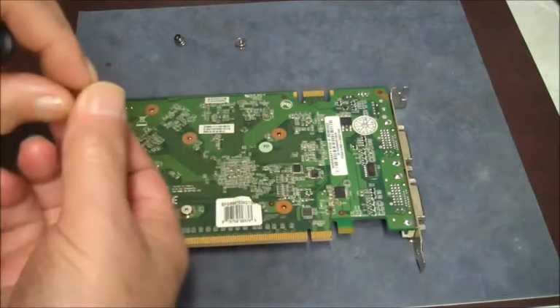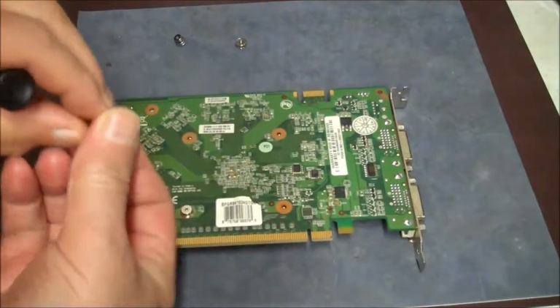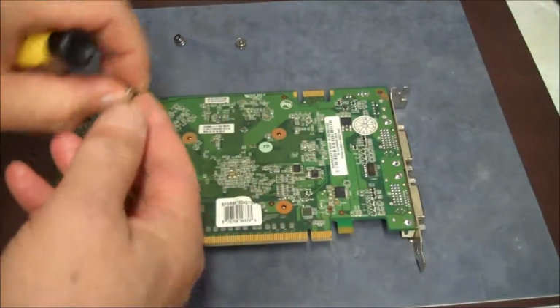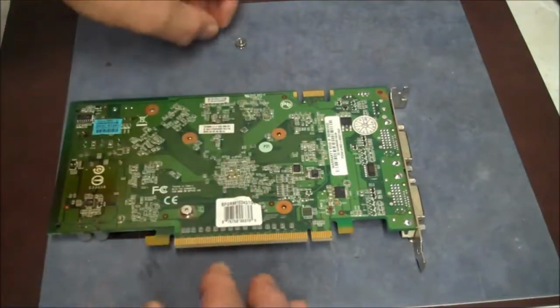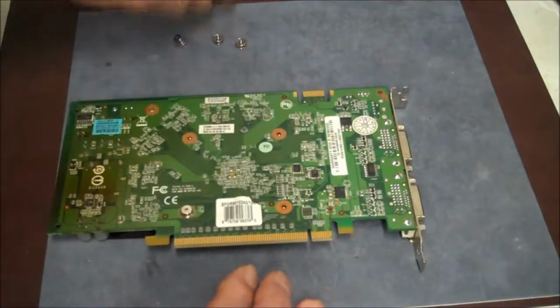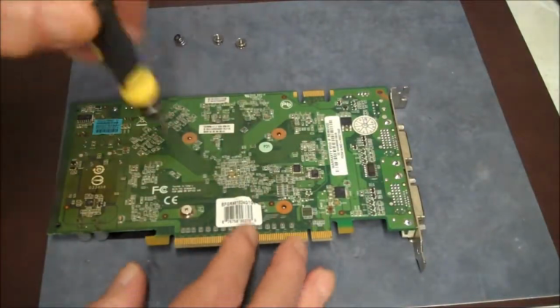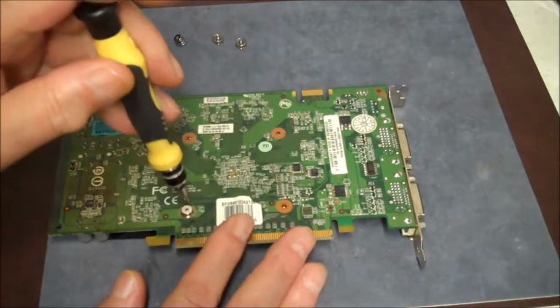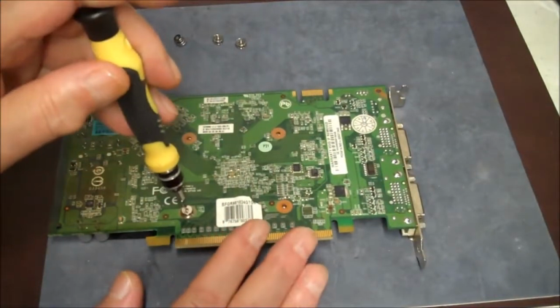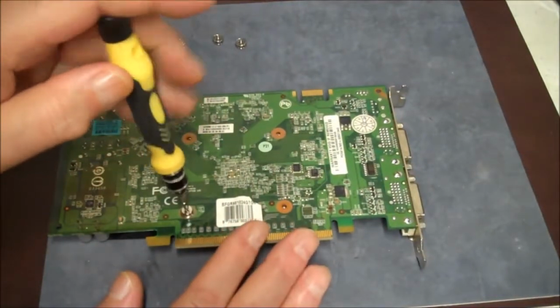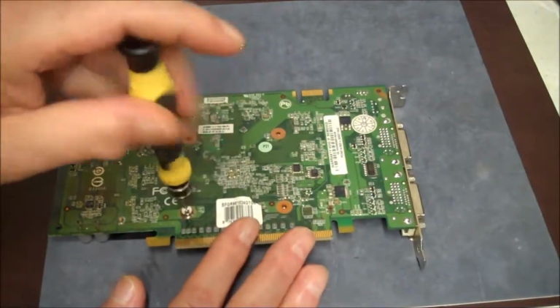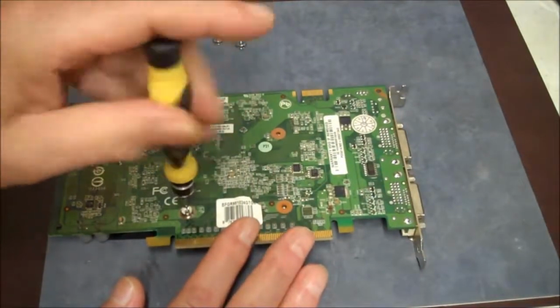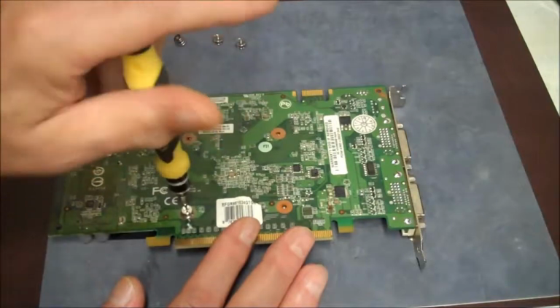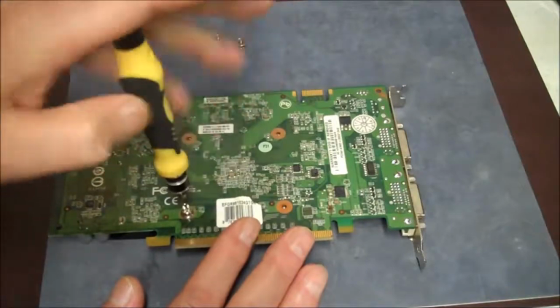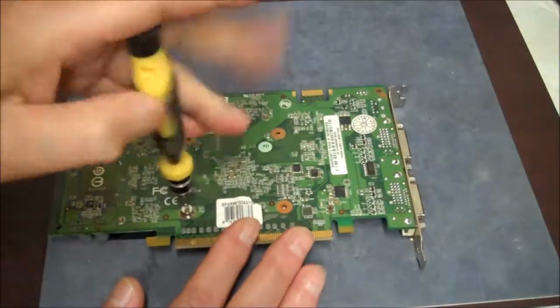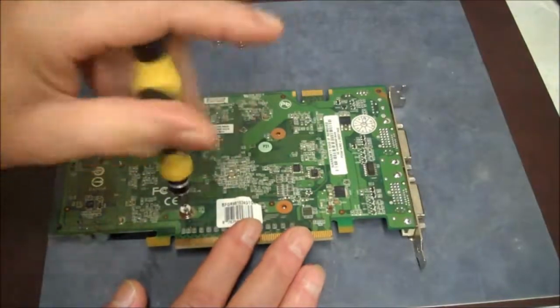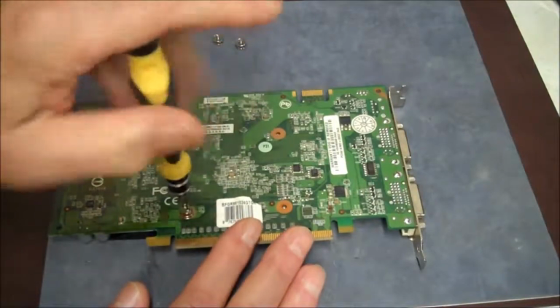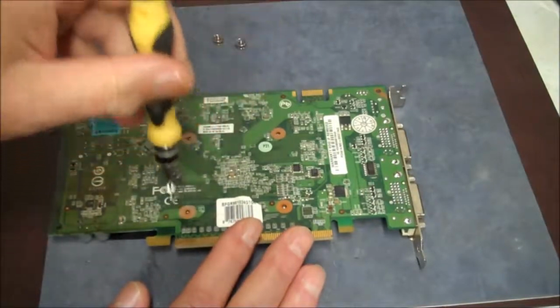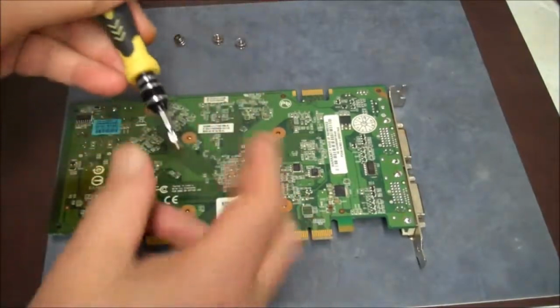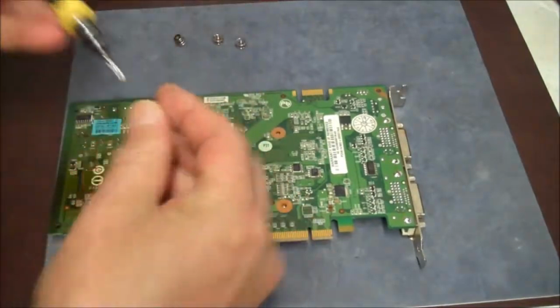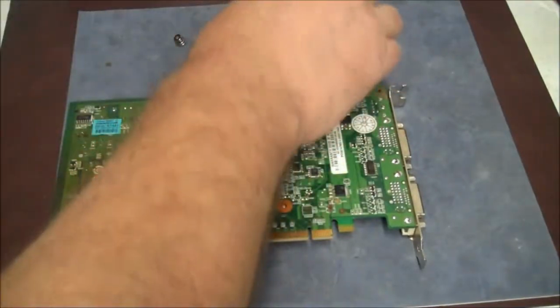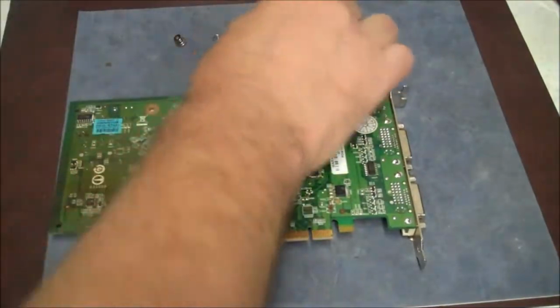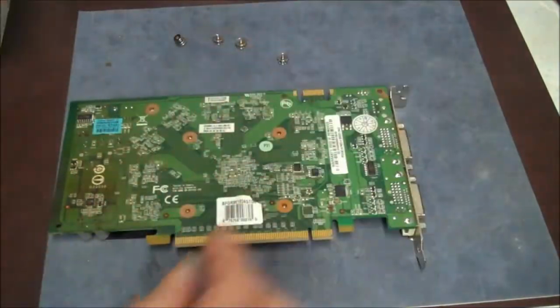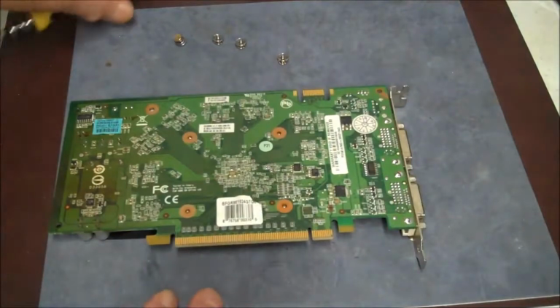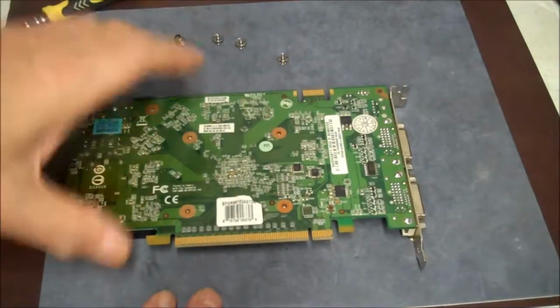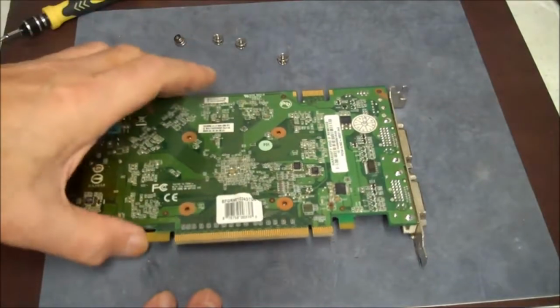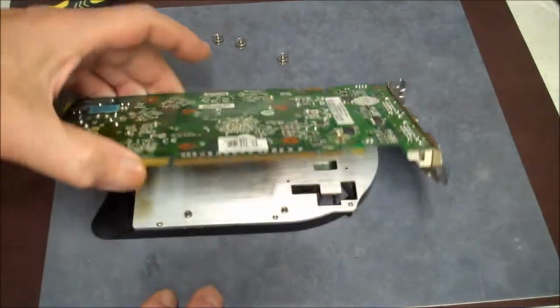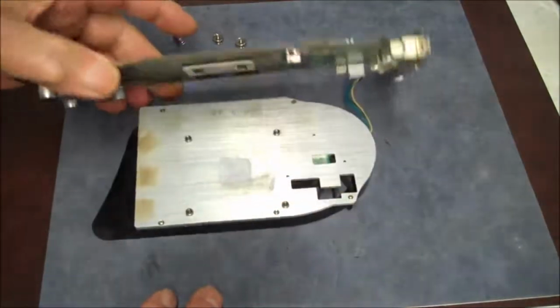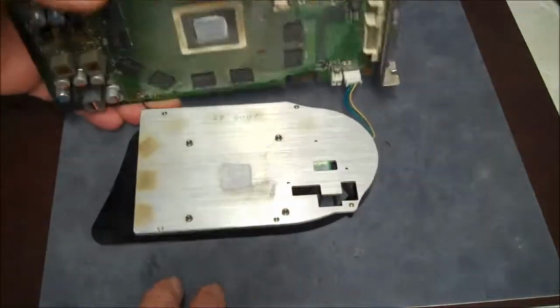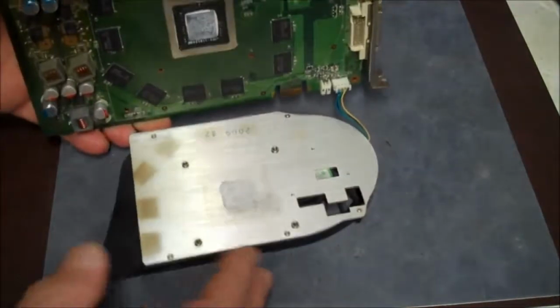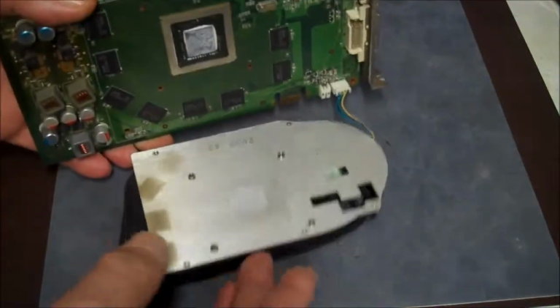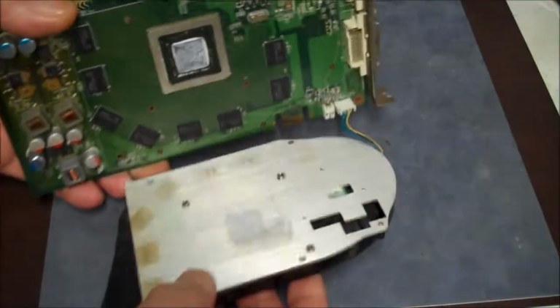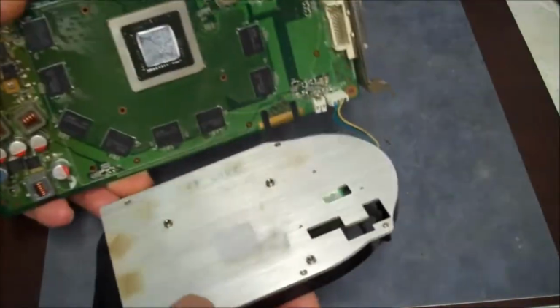You have to take it out to do this because you have to get to the screws on the underside of that heat sink, which will let us clean the fan and the heat sink. All right, there we go — we got it.